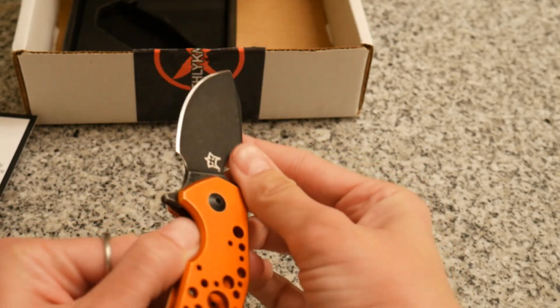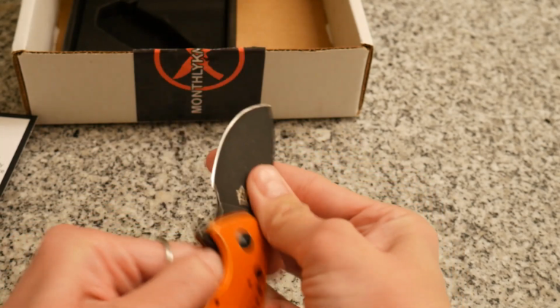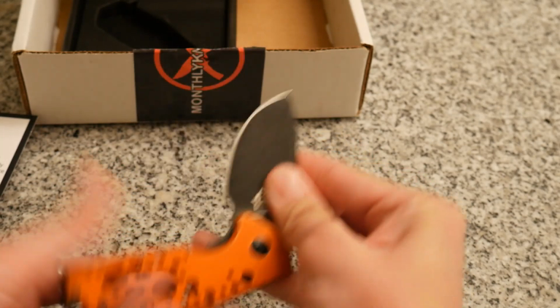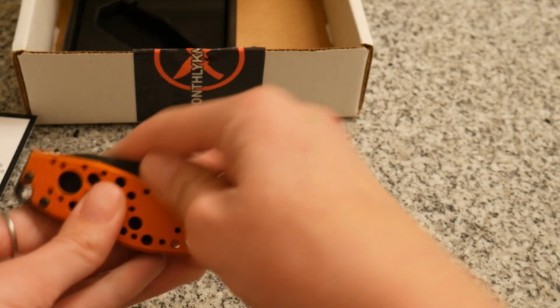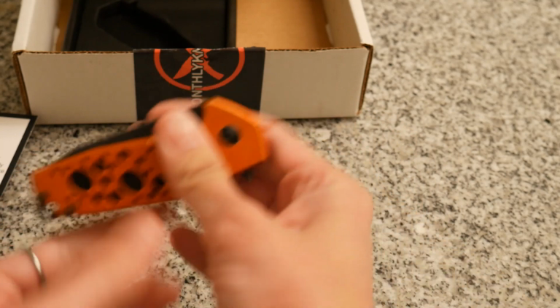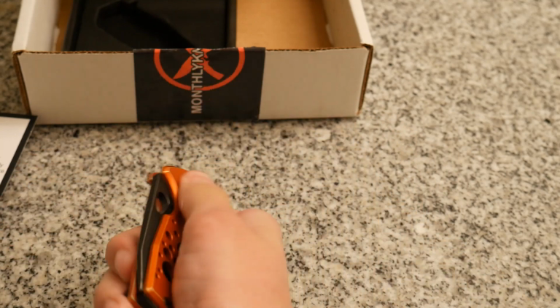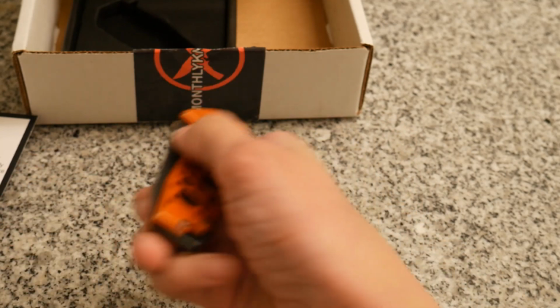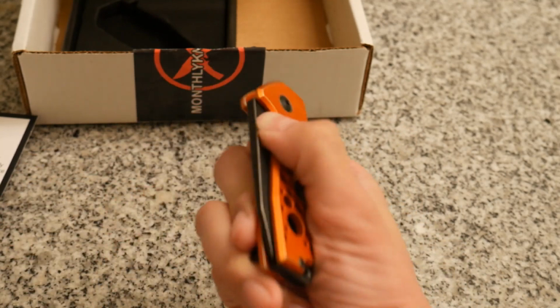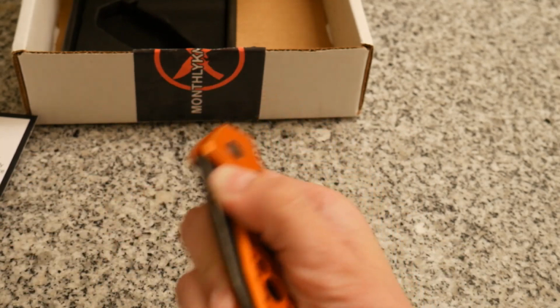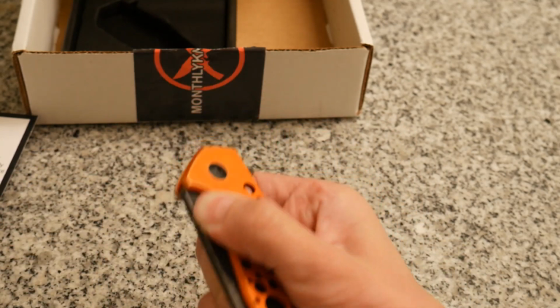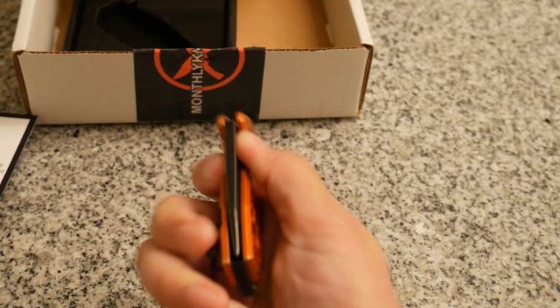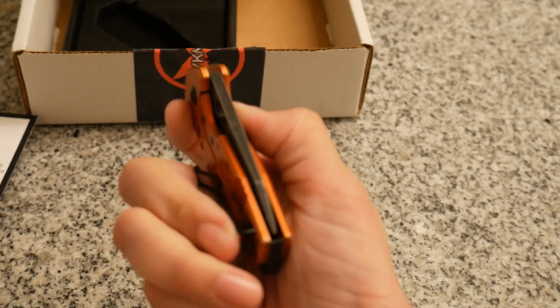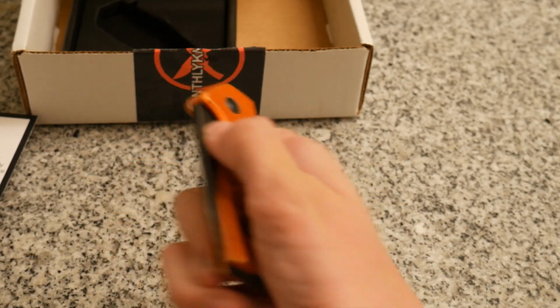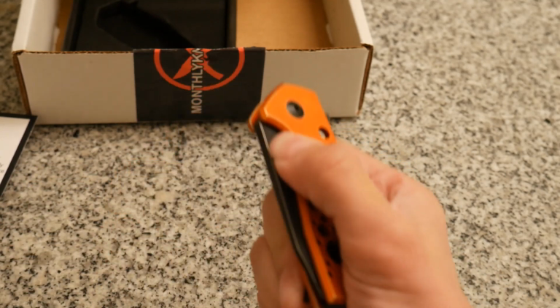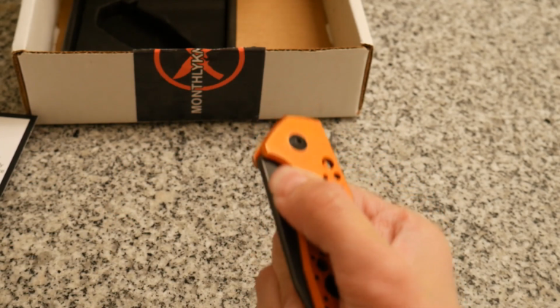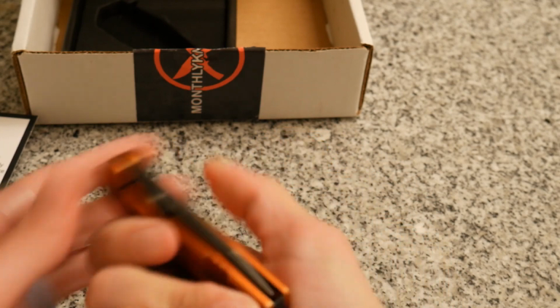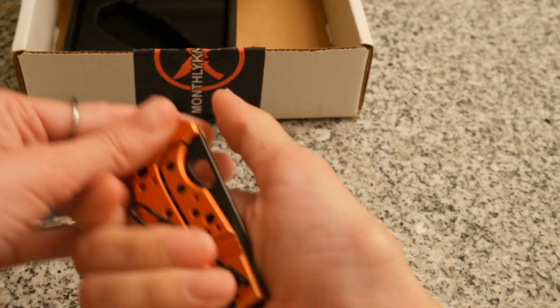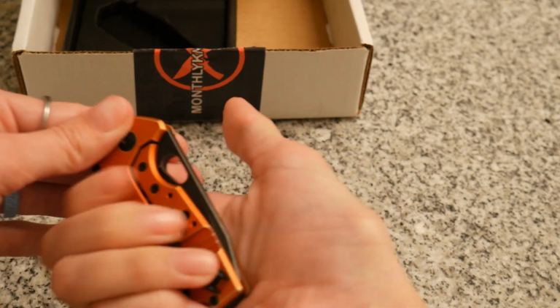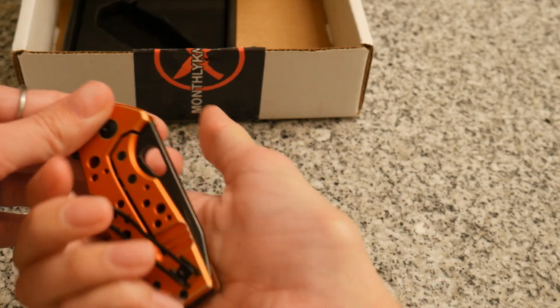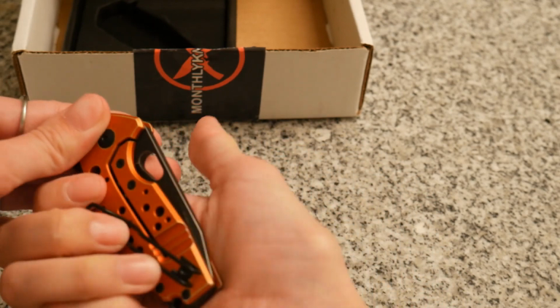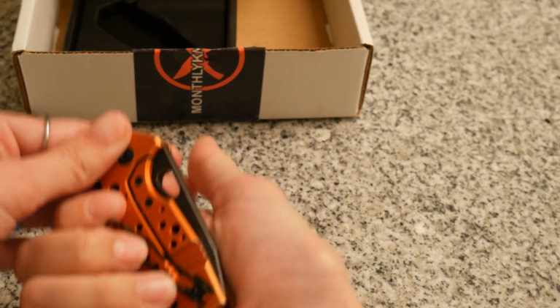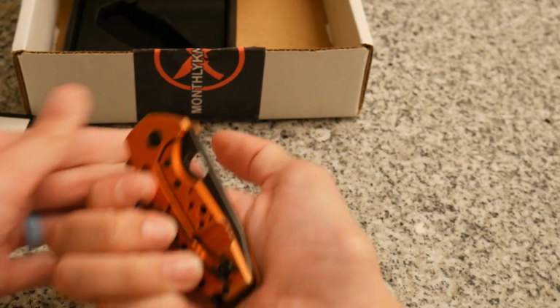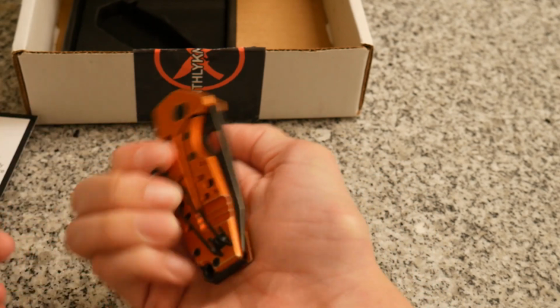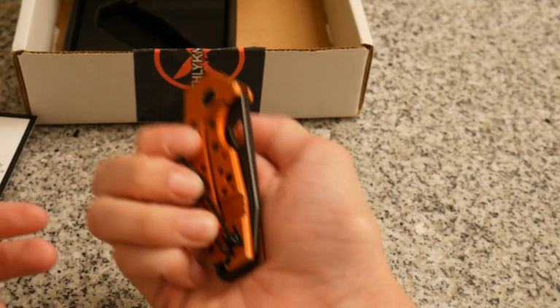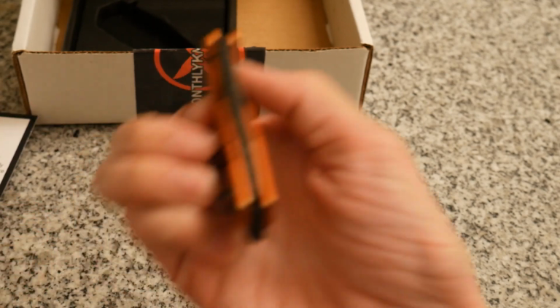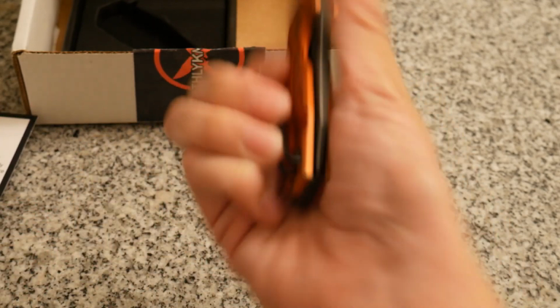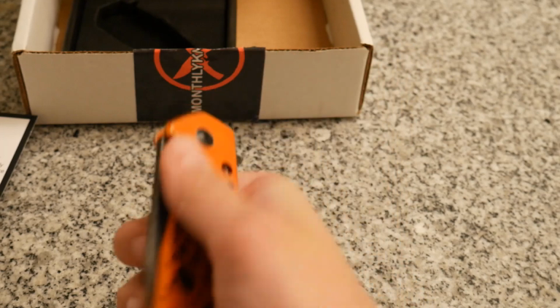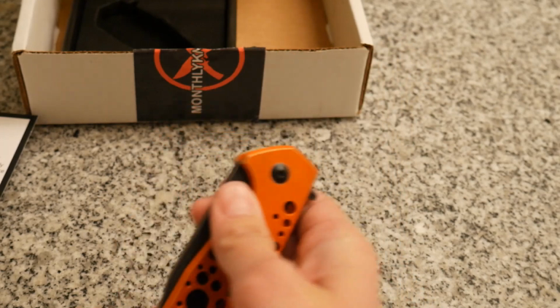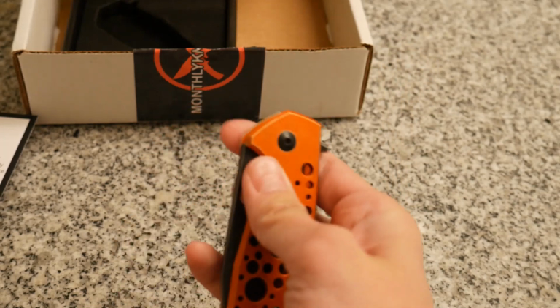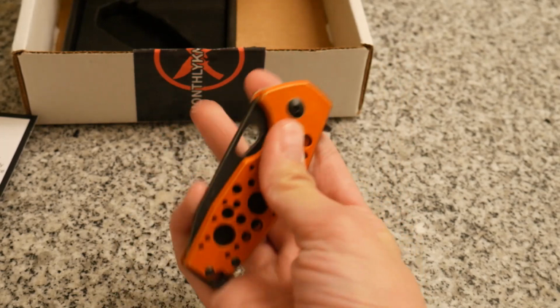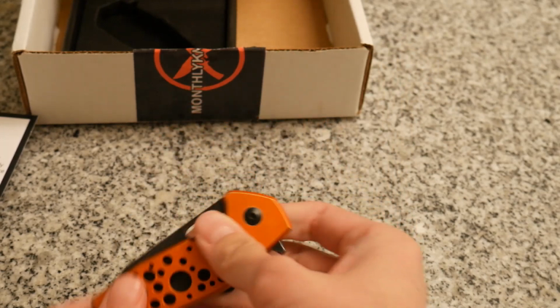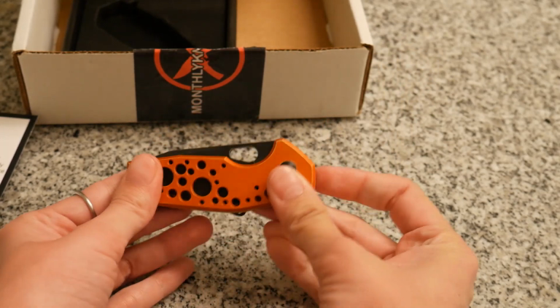I like that it has a flipper, and I haven't been able to get it open using the hole just because it's kind of hard — you have to use very little of this portion to open it. I know some people are really good at it; I'm not very good.